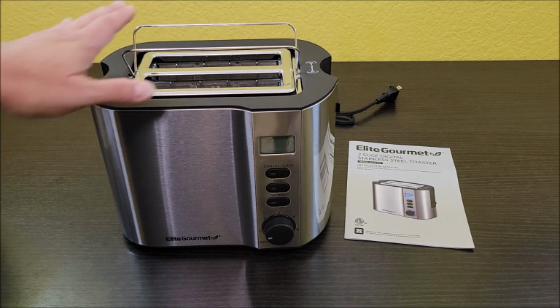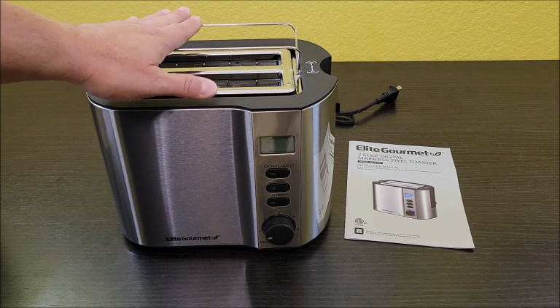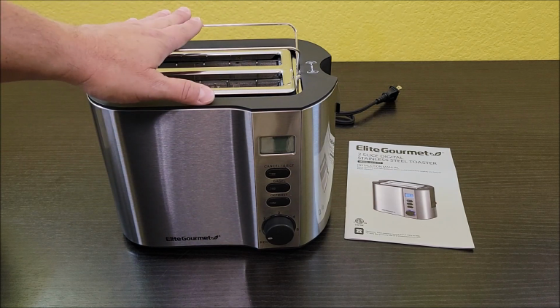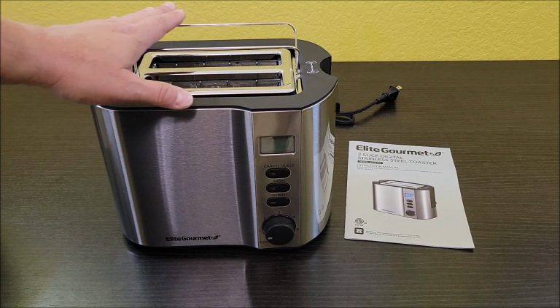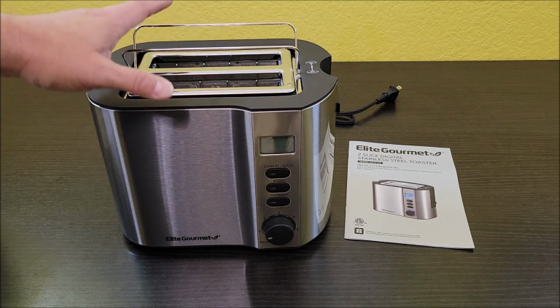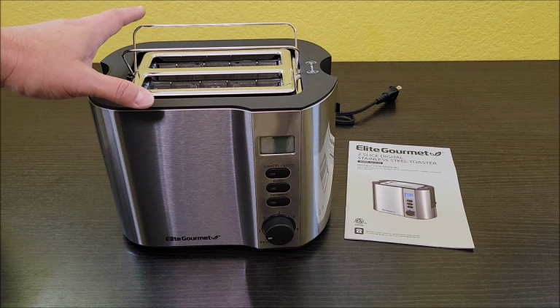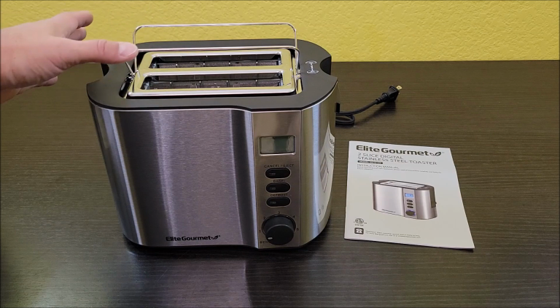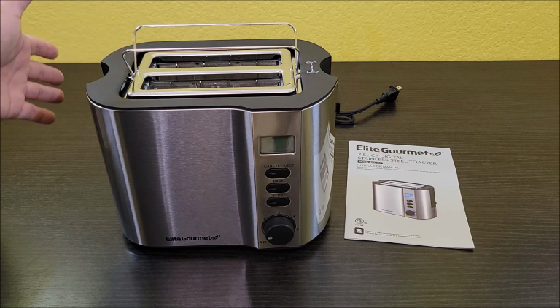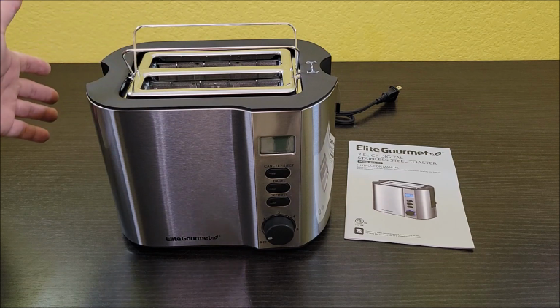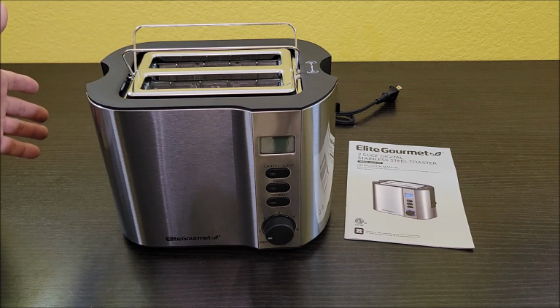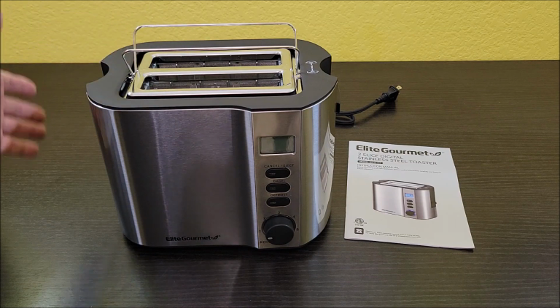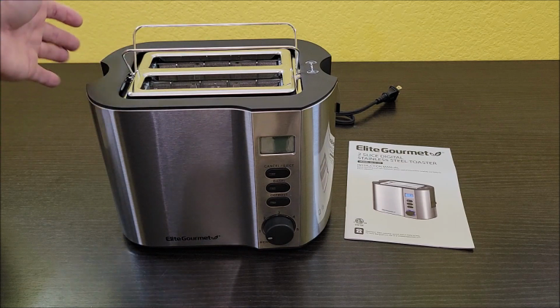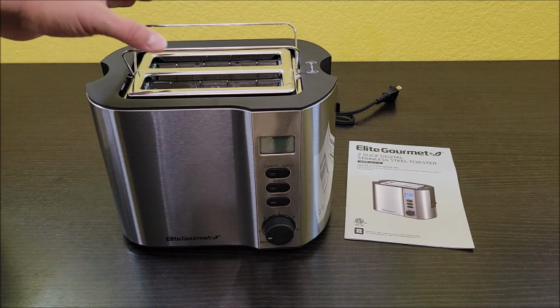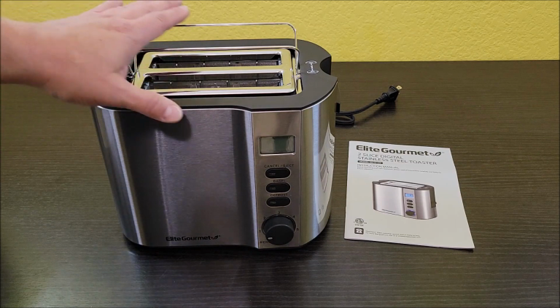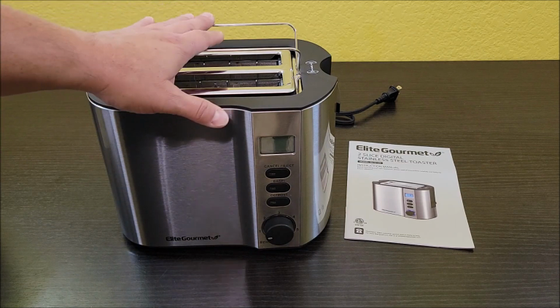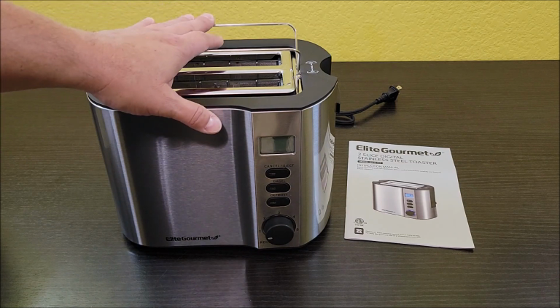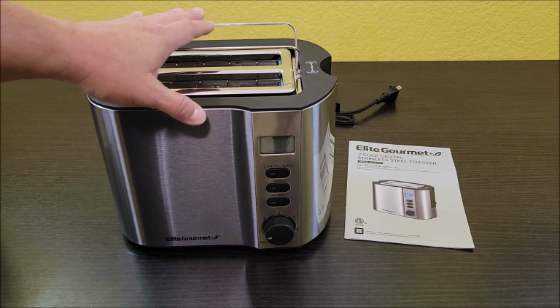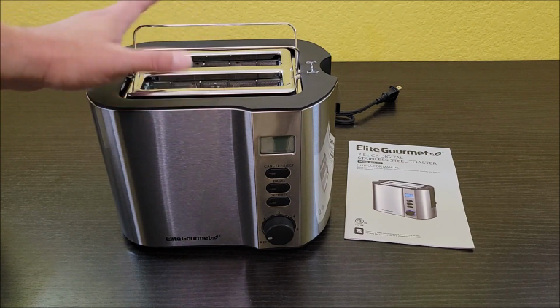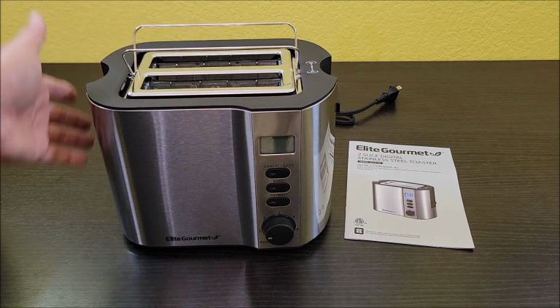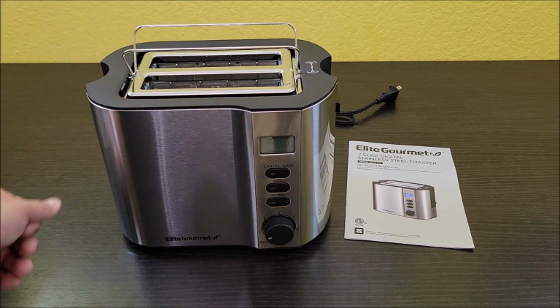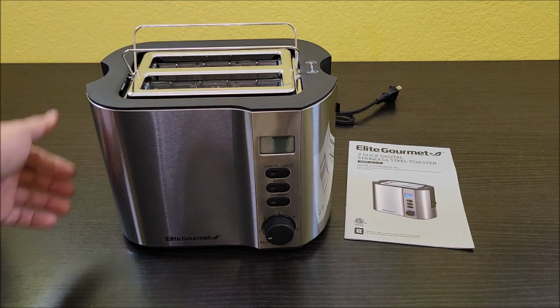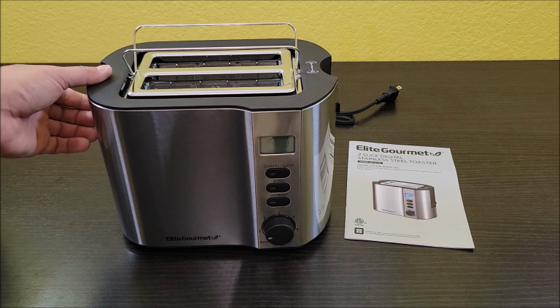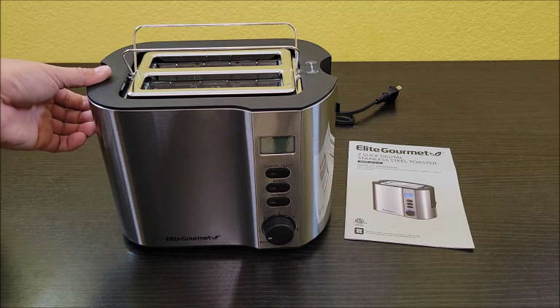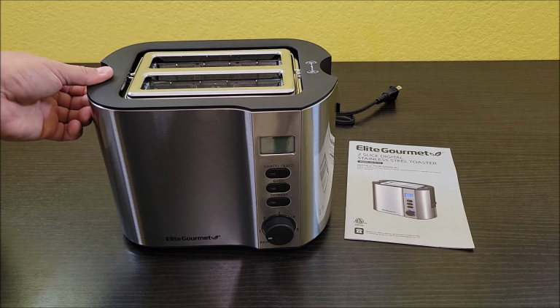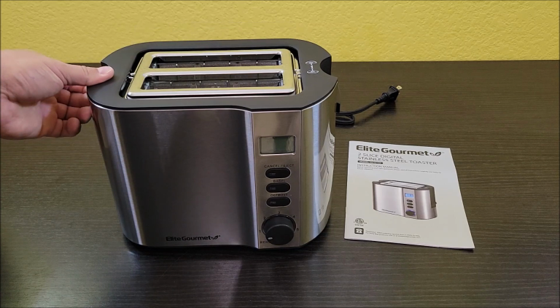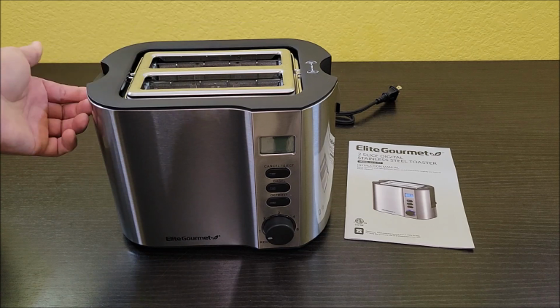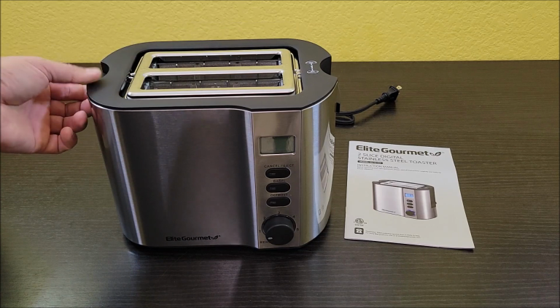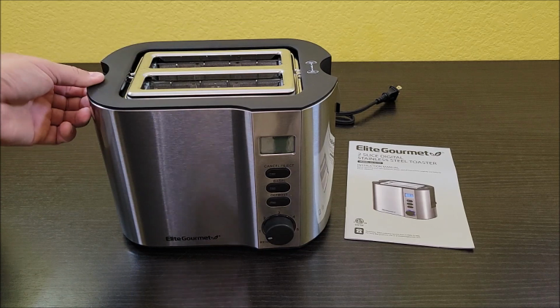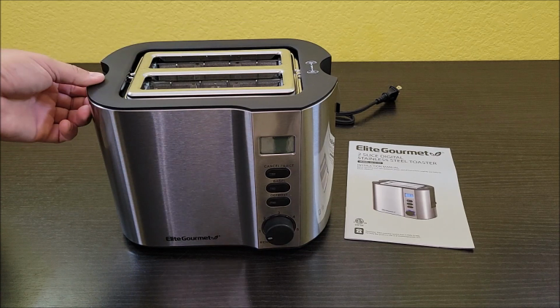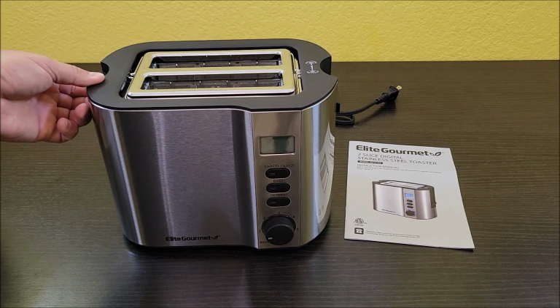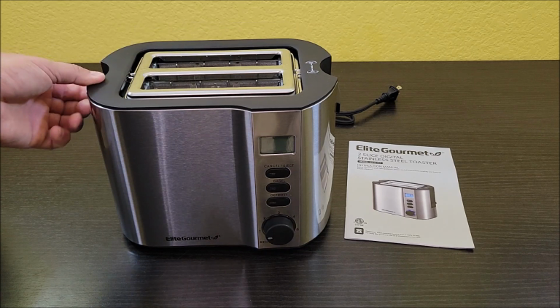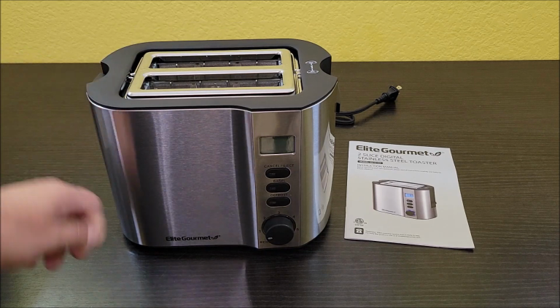So this is cool for like hamburger buns, hot dog buns, maybe French bread or something like that. But it's really neat. To put them down, you just flip this thing back up.